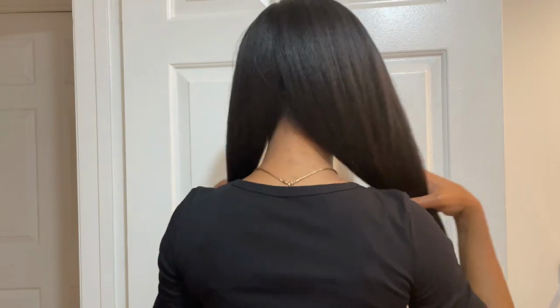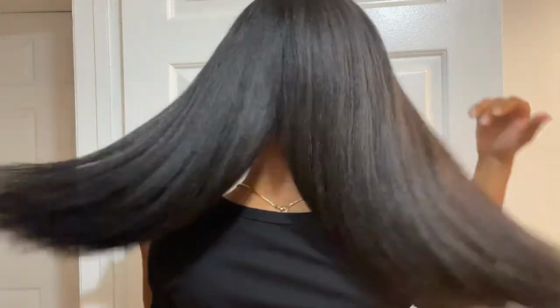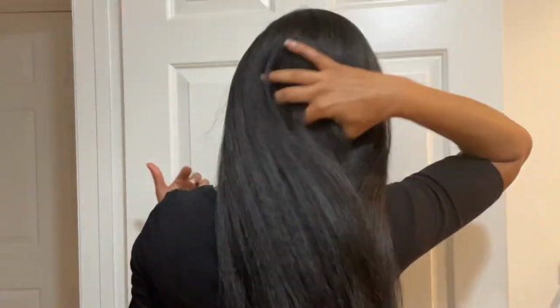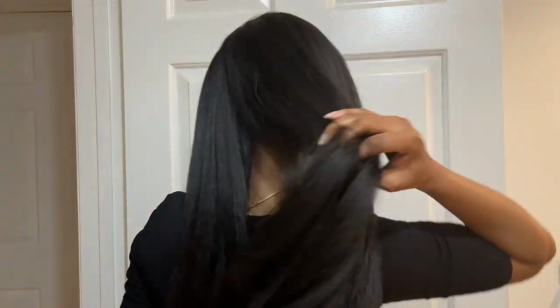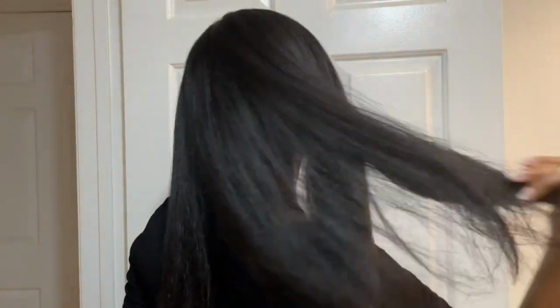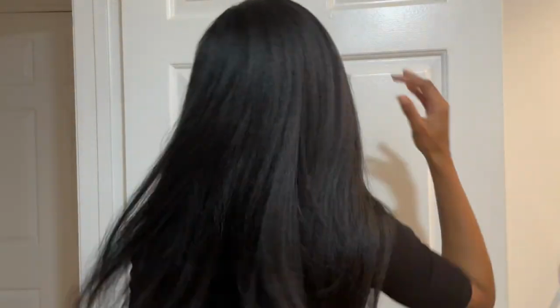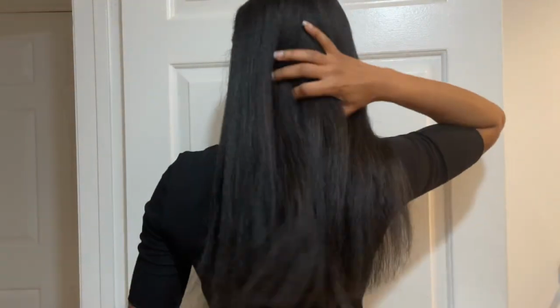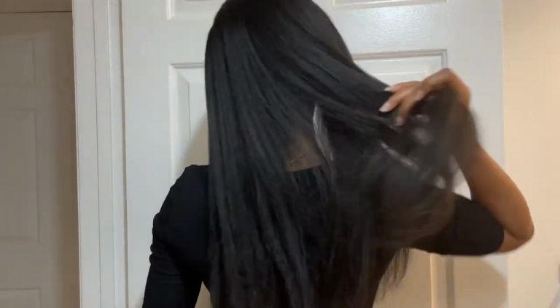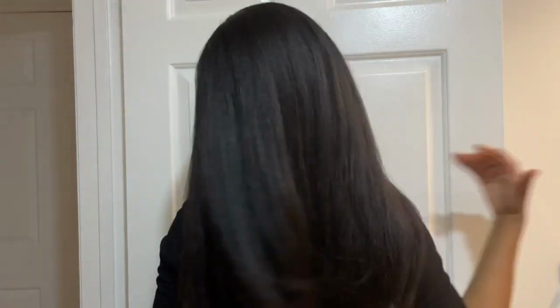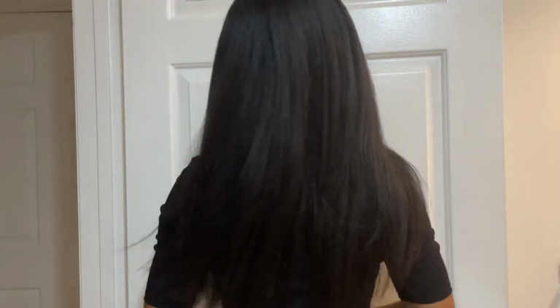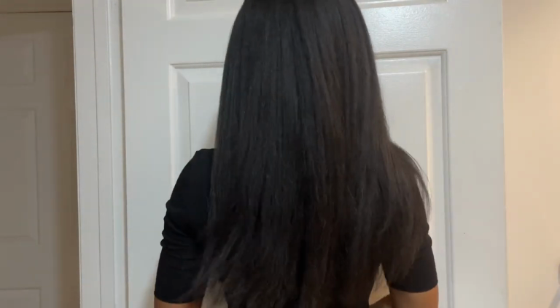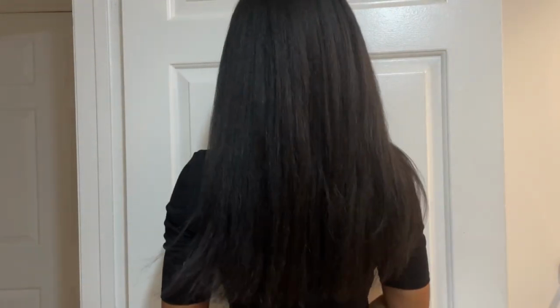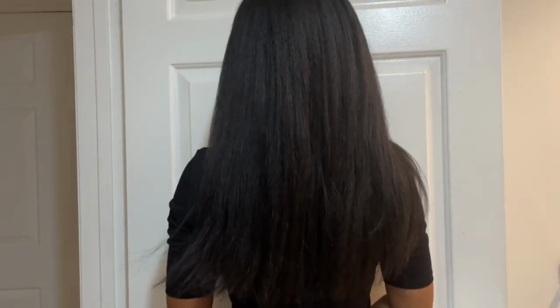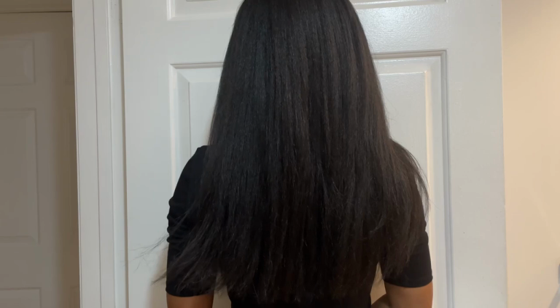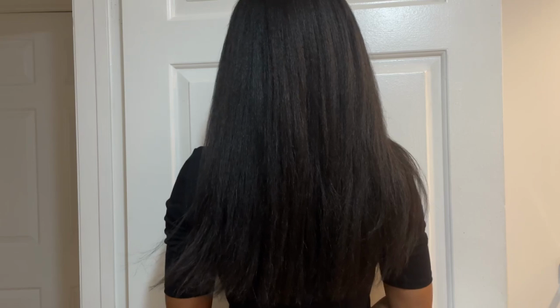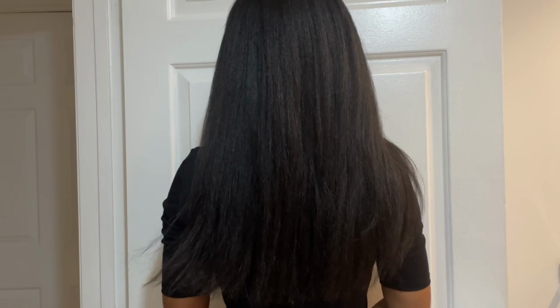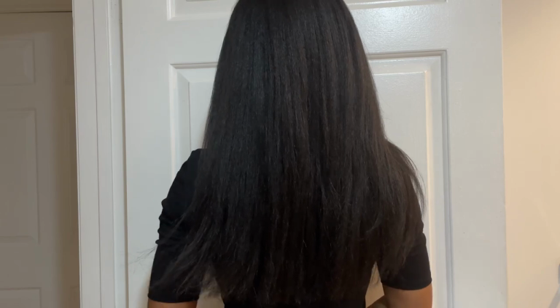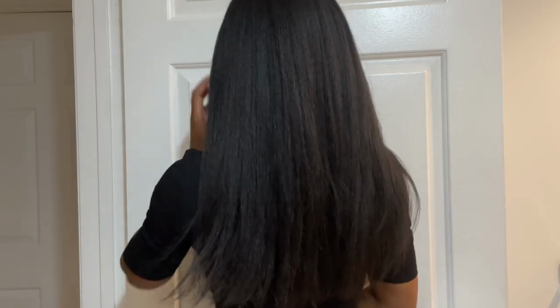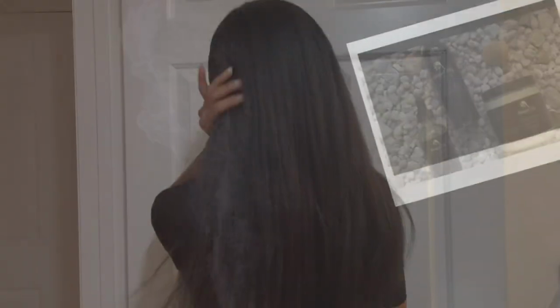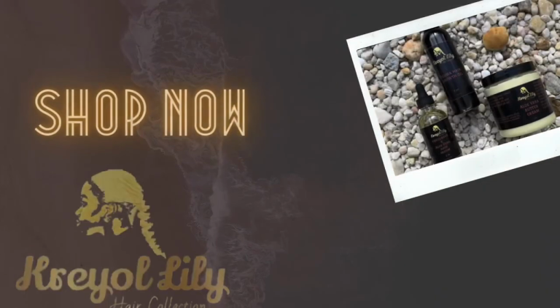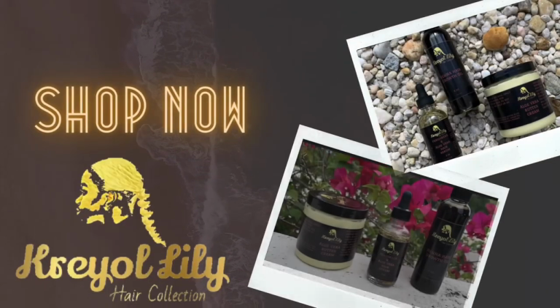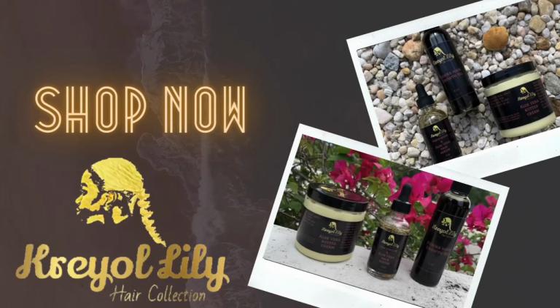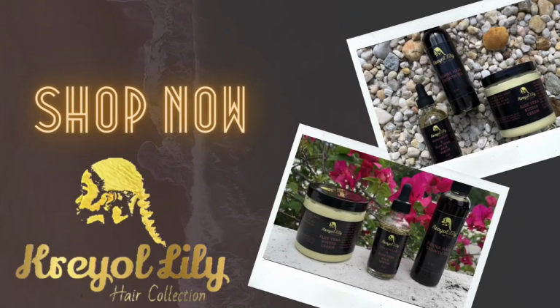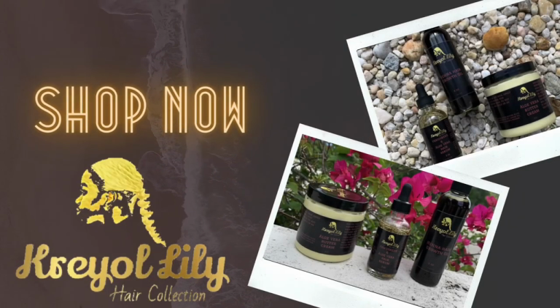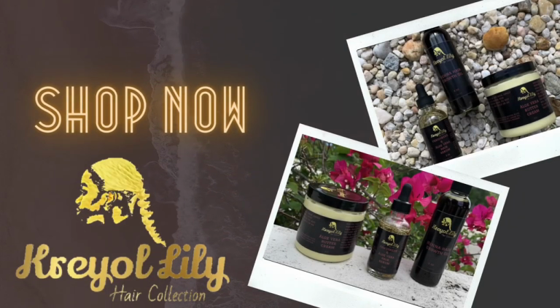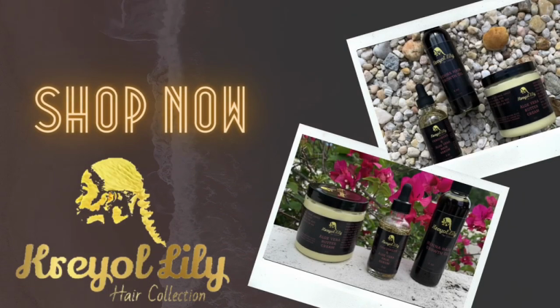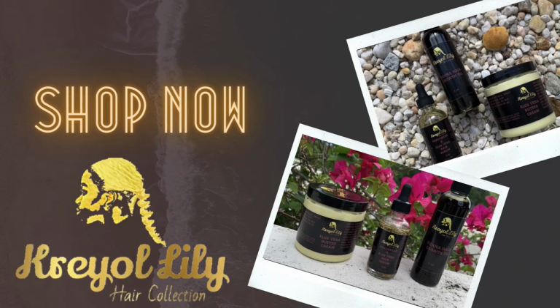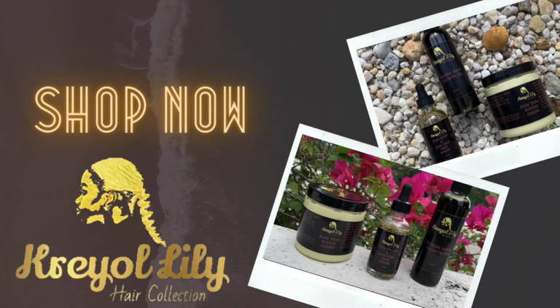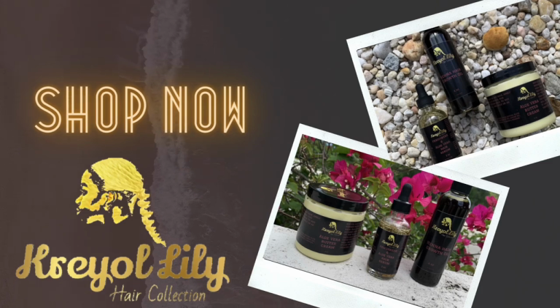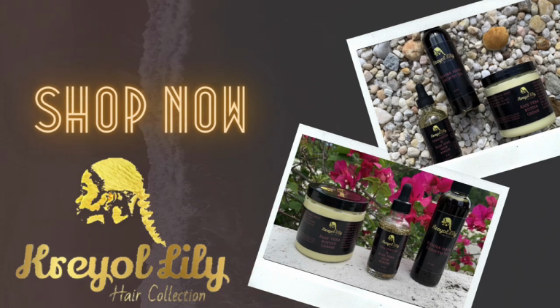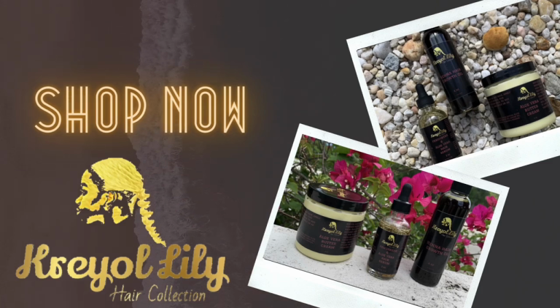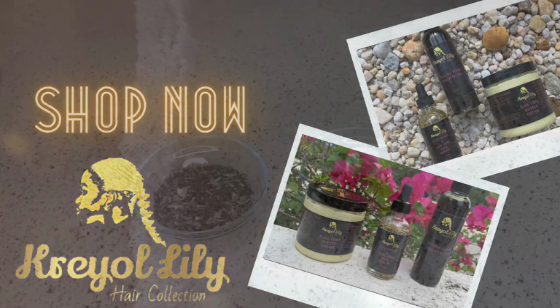Hey everyone and welcome back to my channel. In this video I'm going to be showing you guys how to do a DIY hair rinse that will help promote longer, stronger hair. If you are interested in this video then please stay tuned.